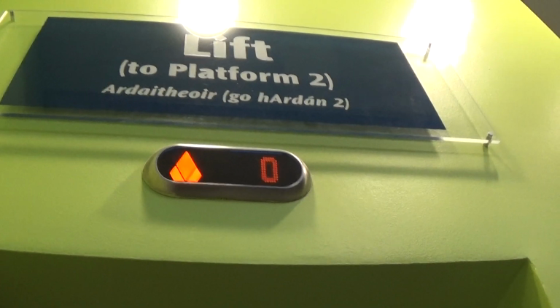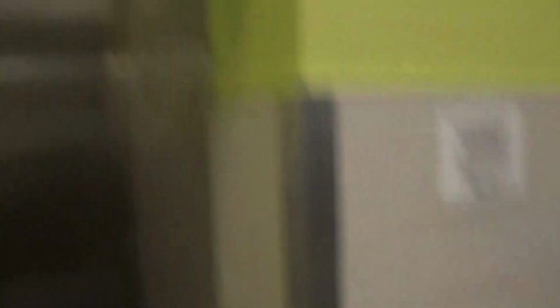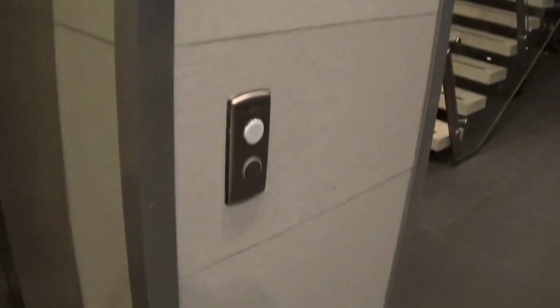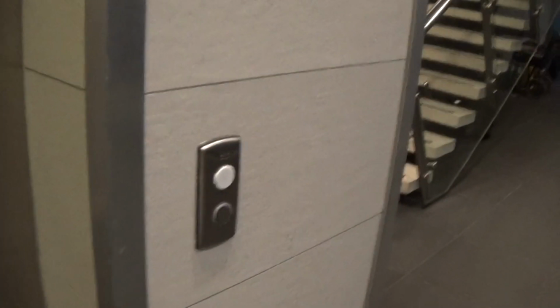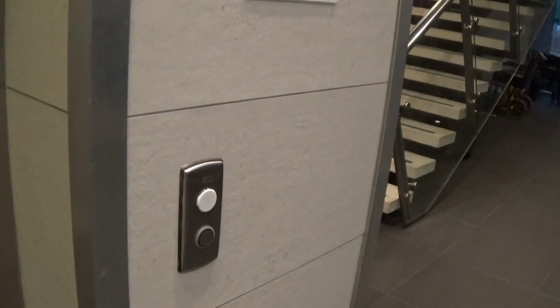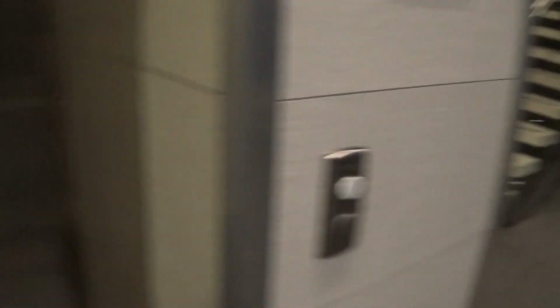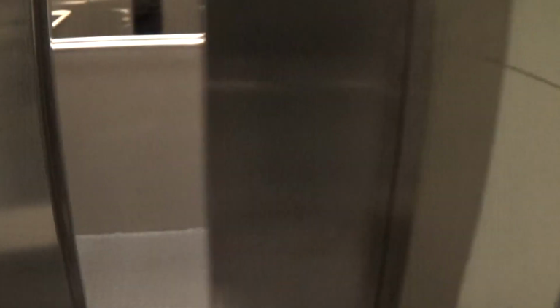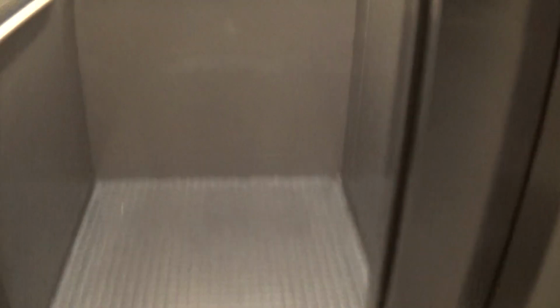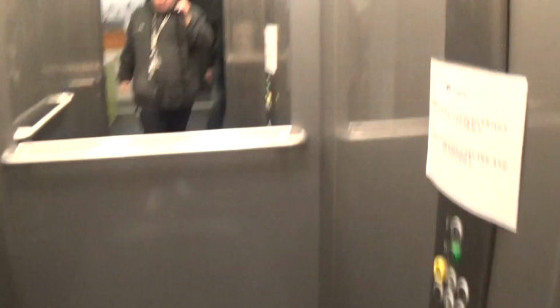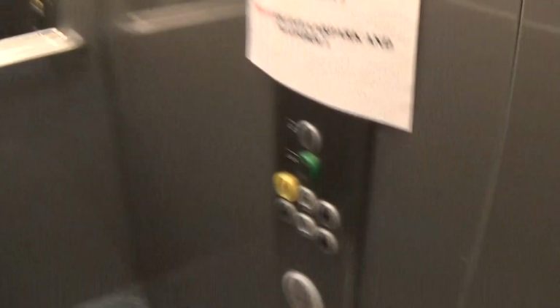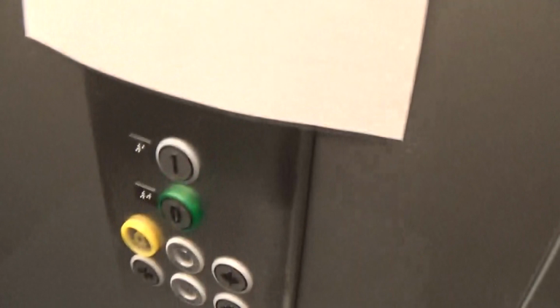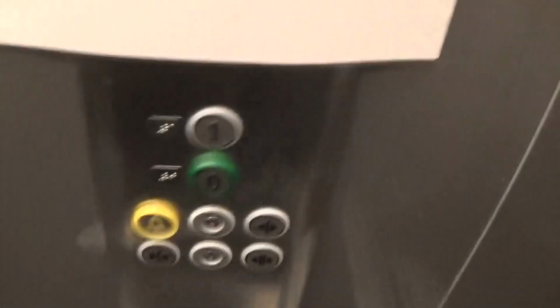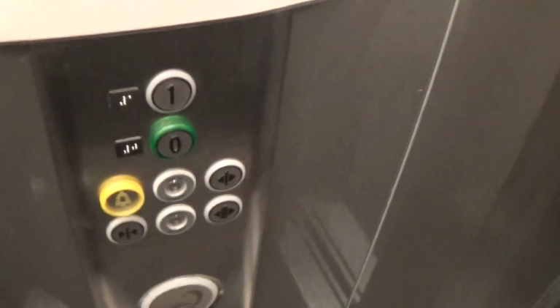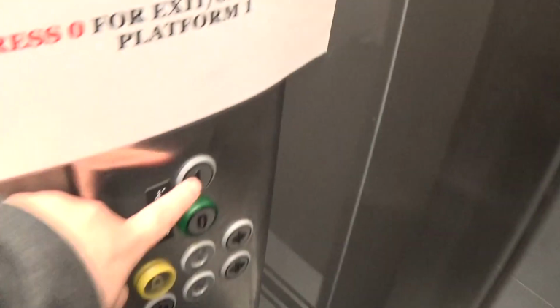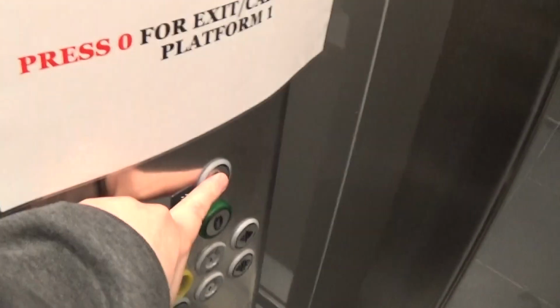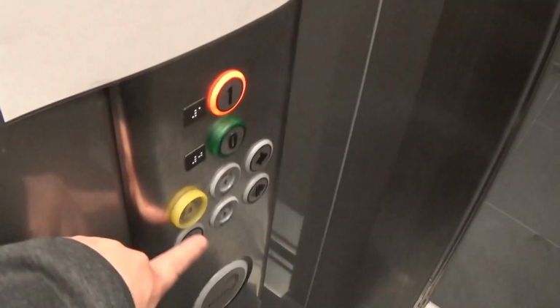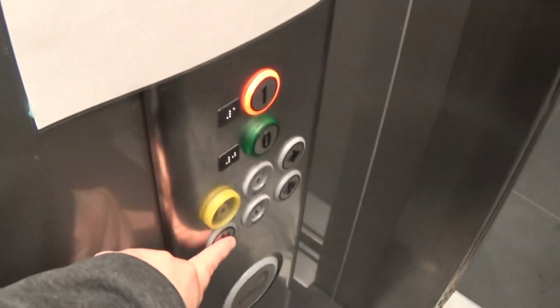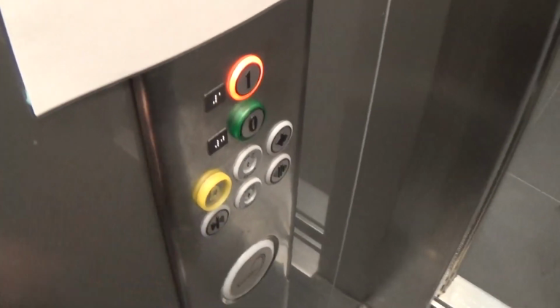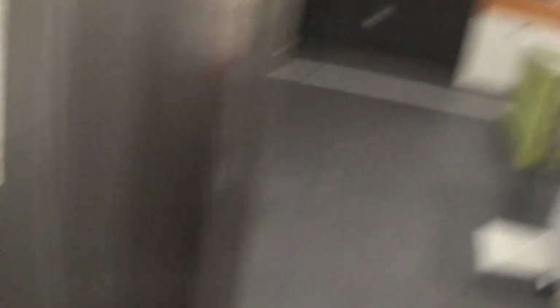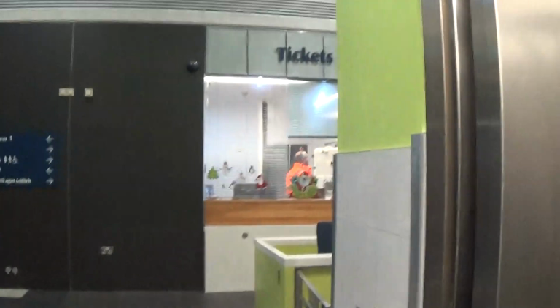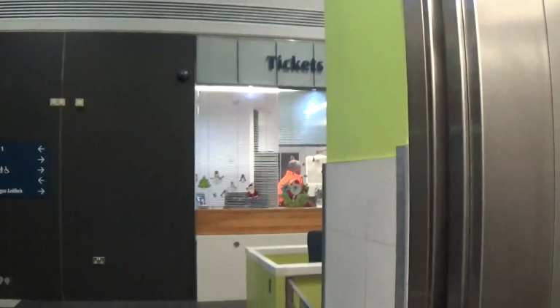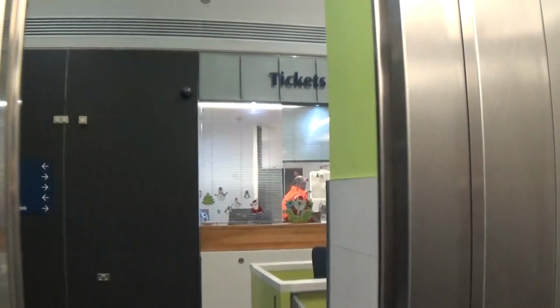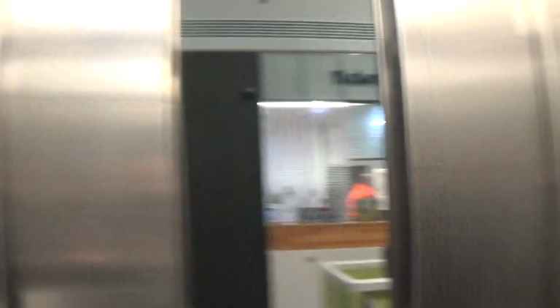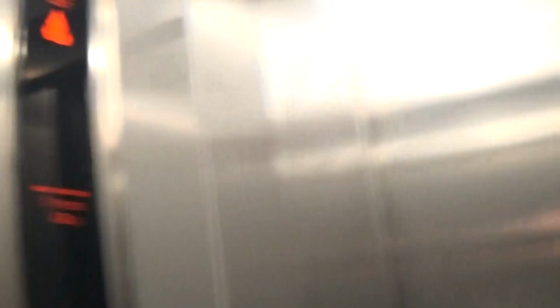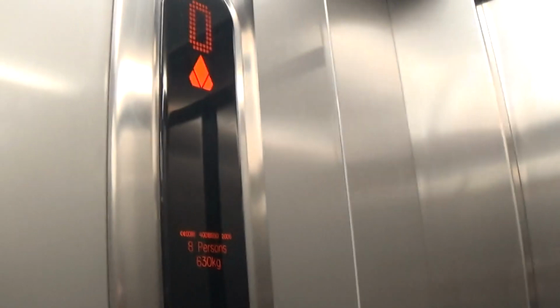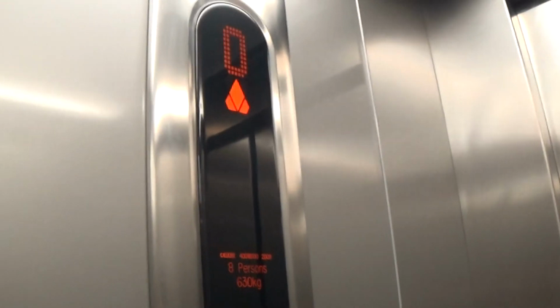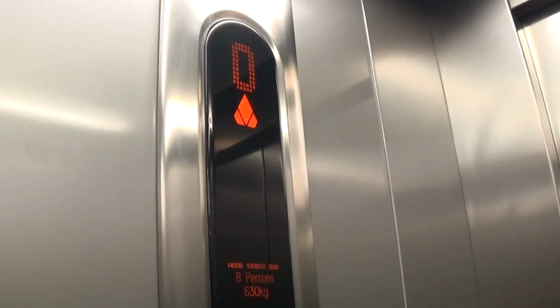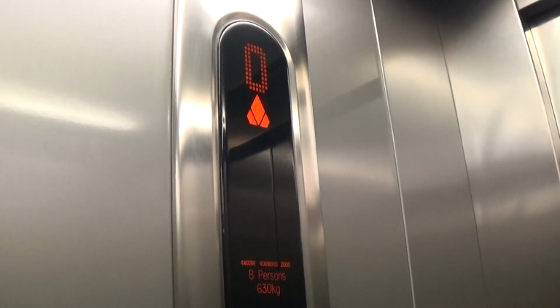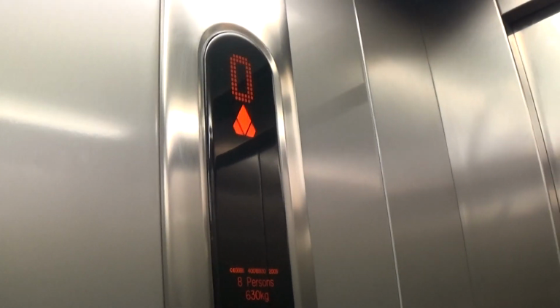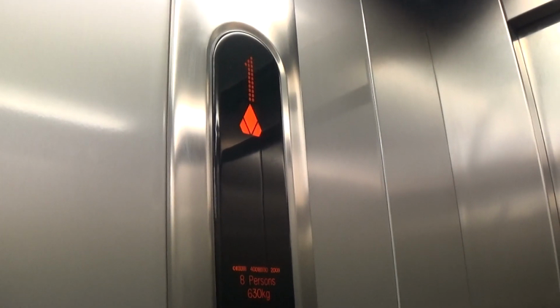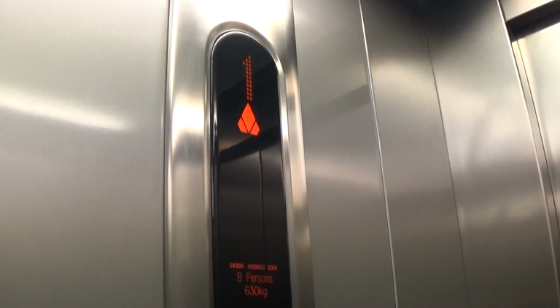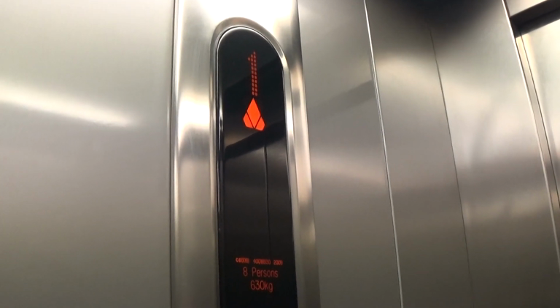Here it is — it's zero. It's got a one. Capacity is 630 kilos, 8 persons, built in 2009 — 14 years ago.